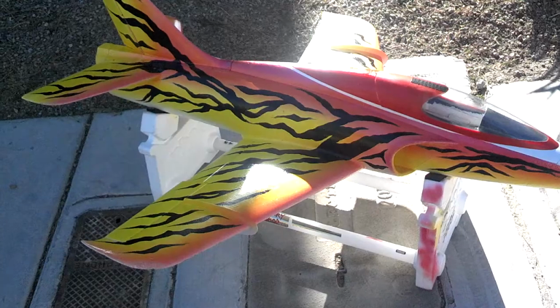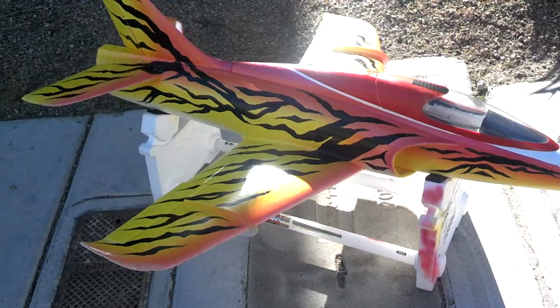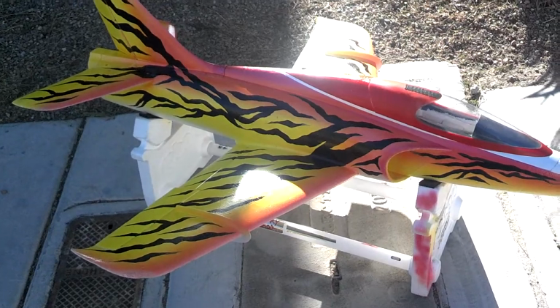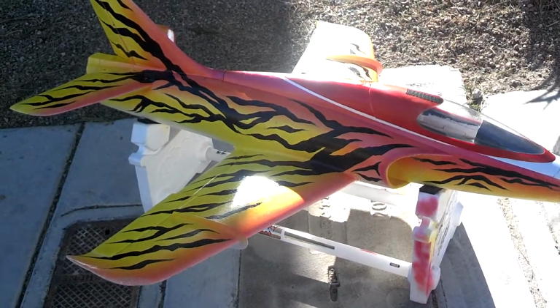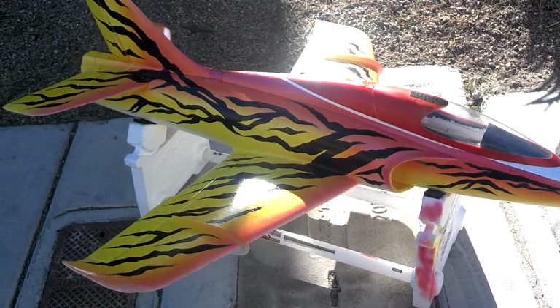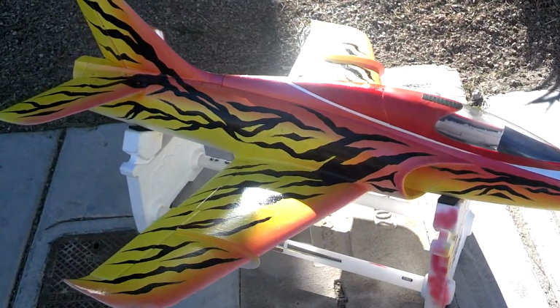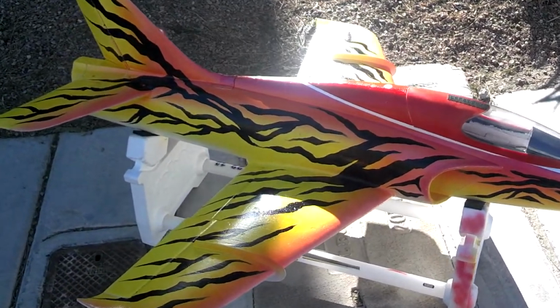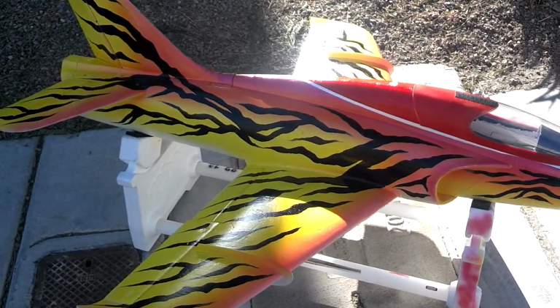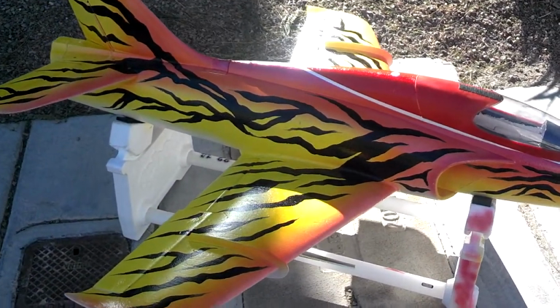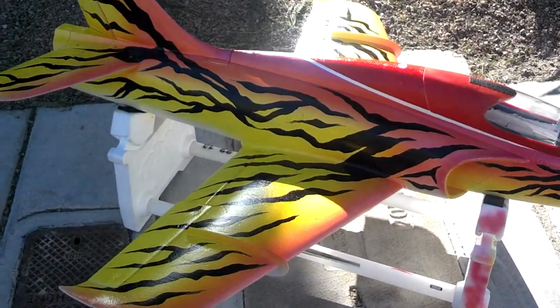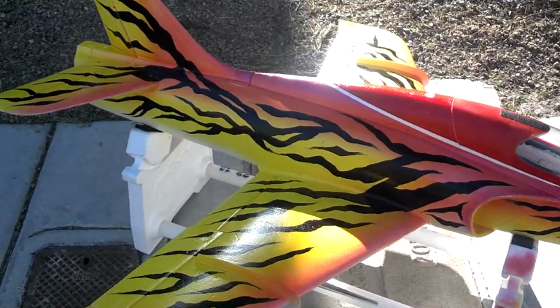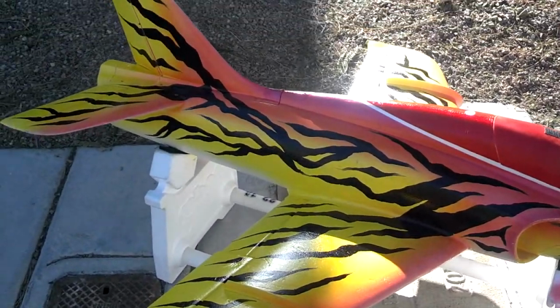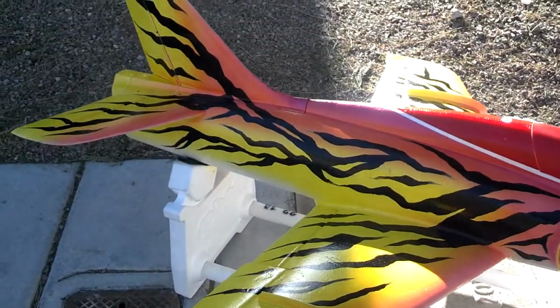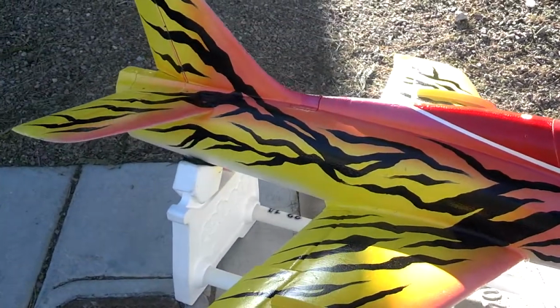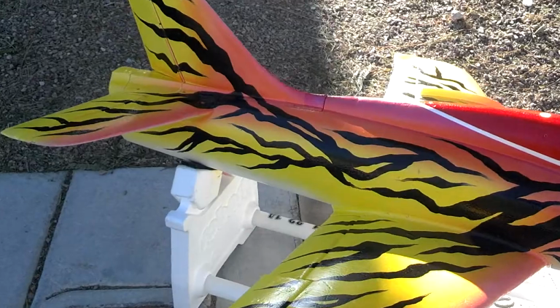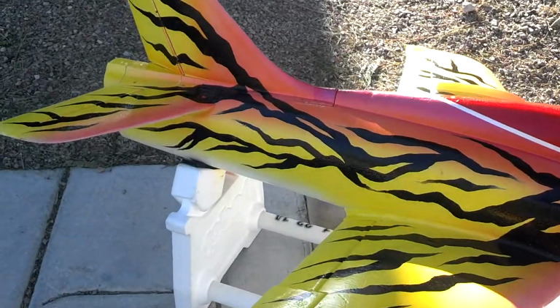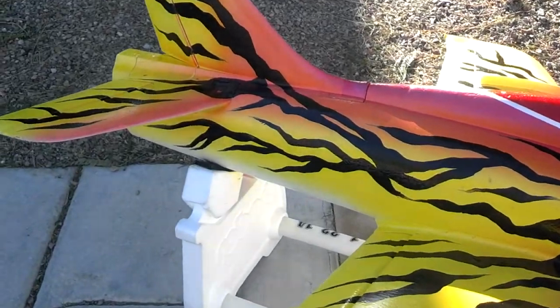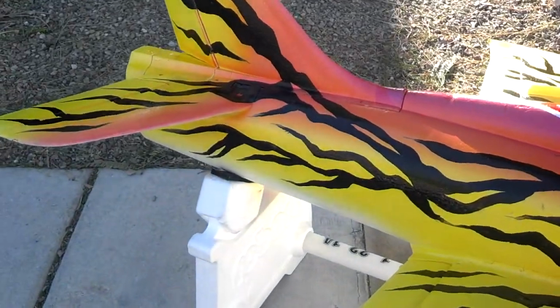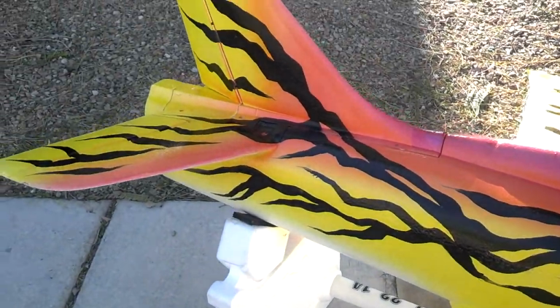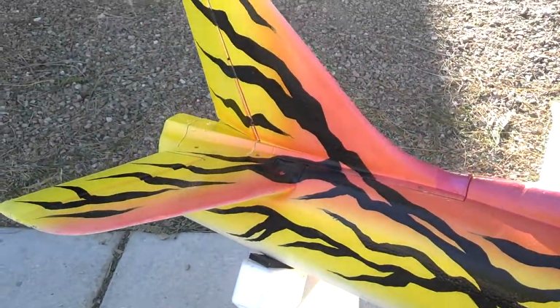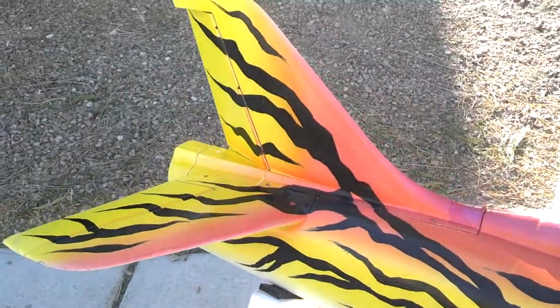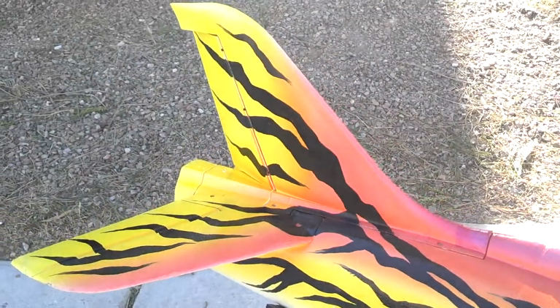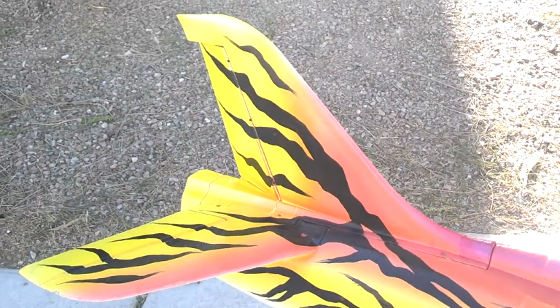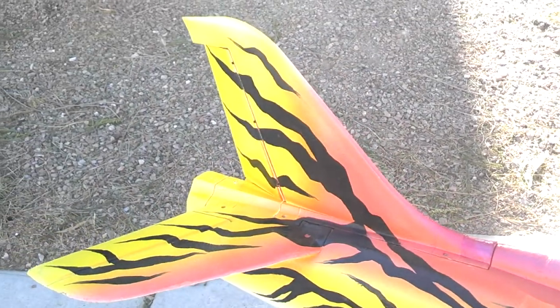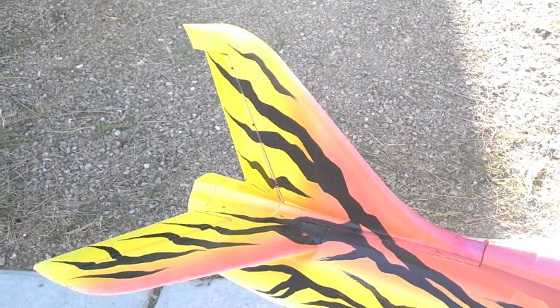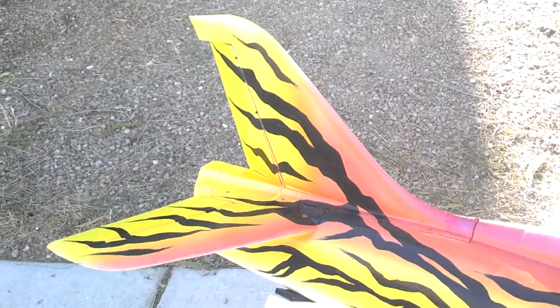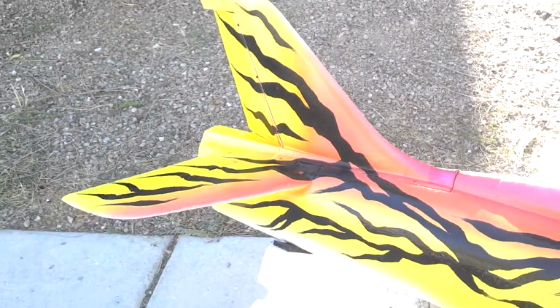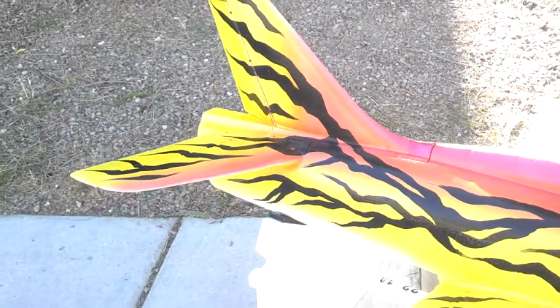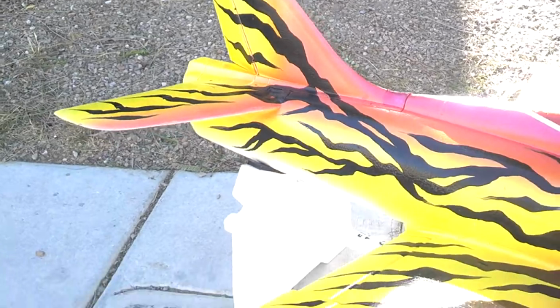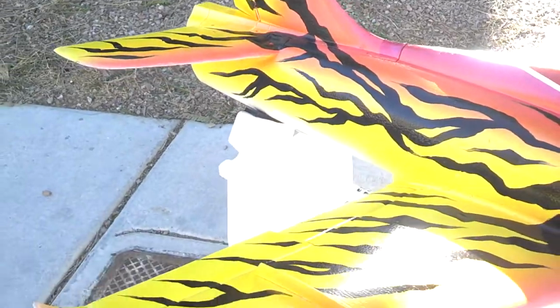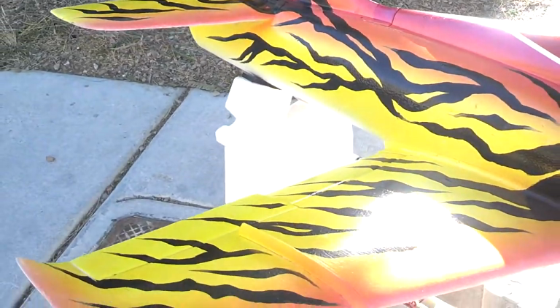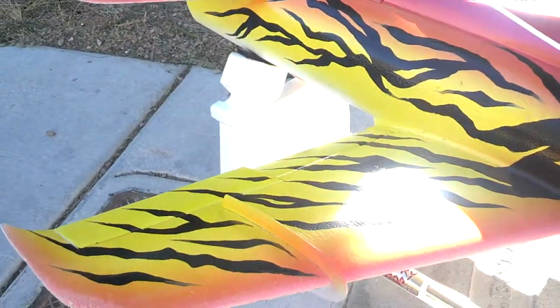I'm going to do a quick walk around here of the latest project here at RC Custom Builders. I saw what I did on my stinger — this is the Stinger 90.